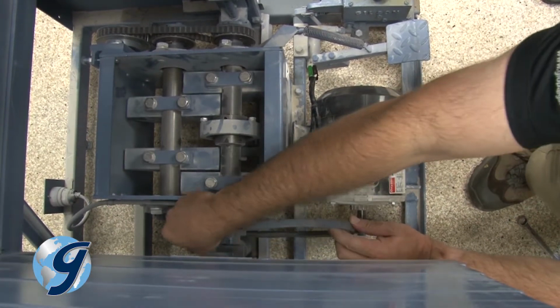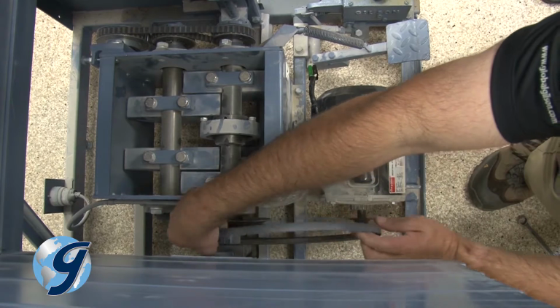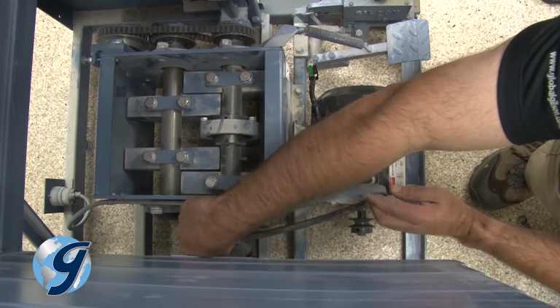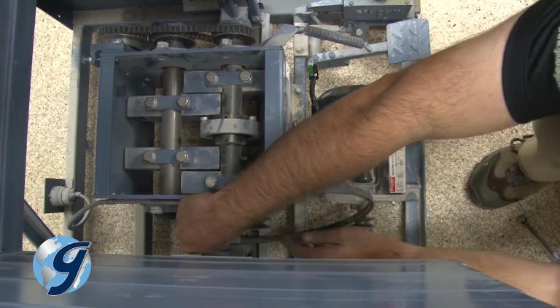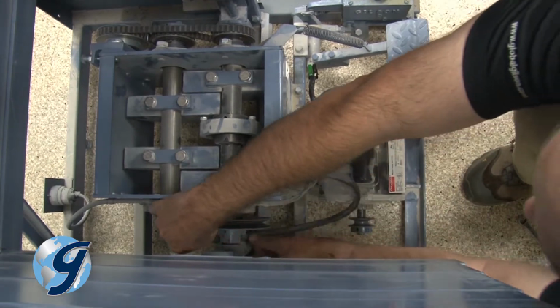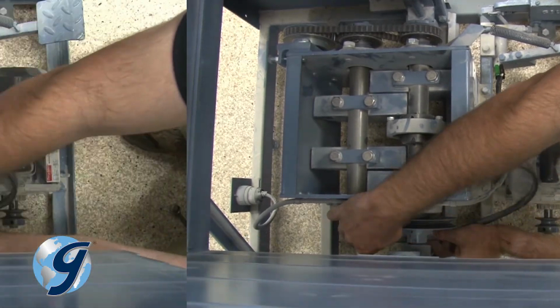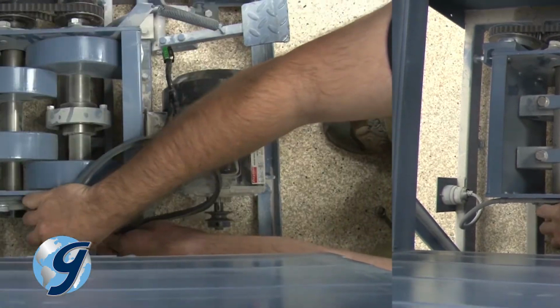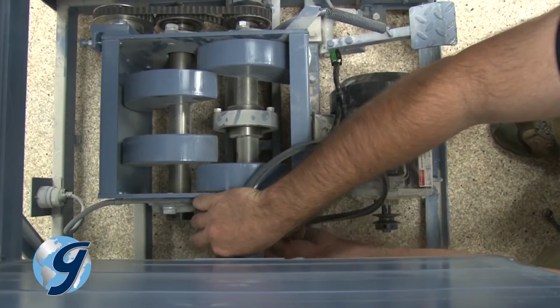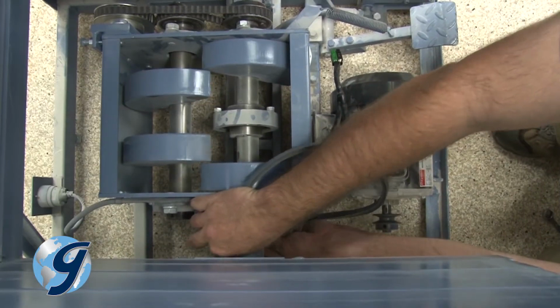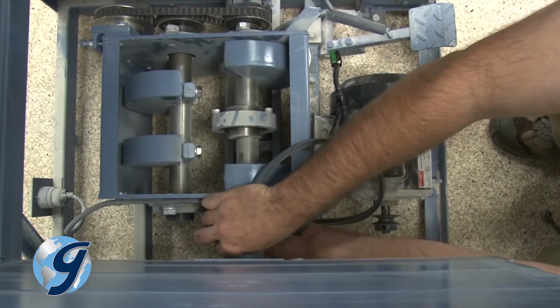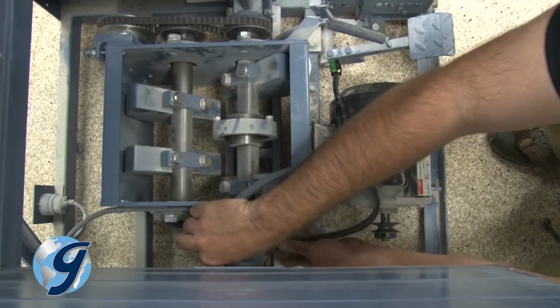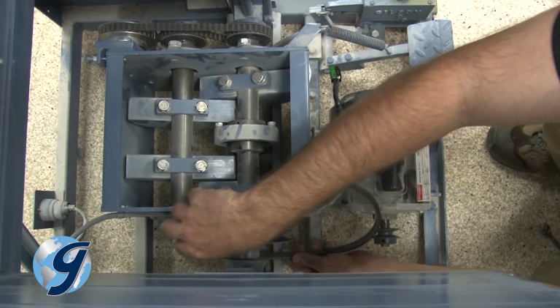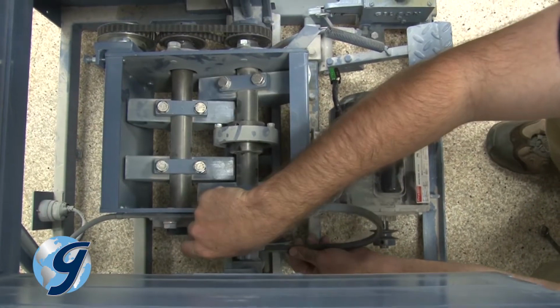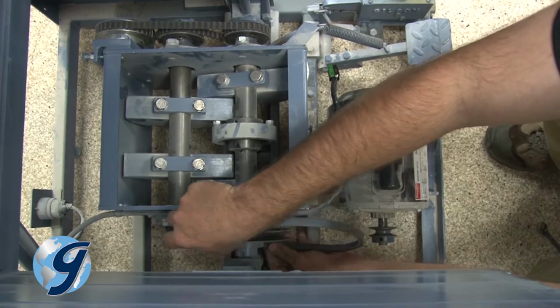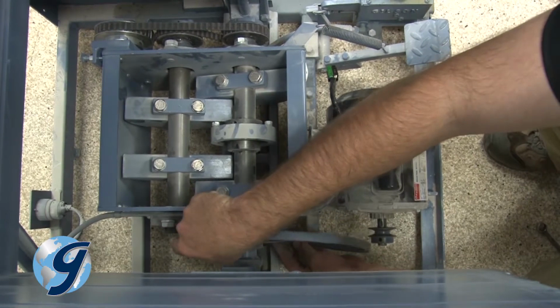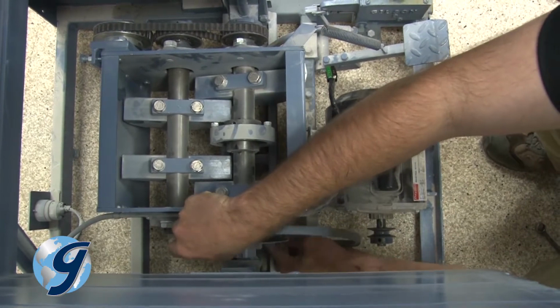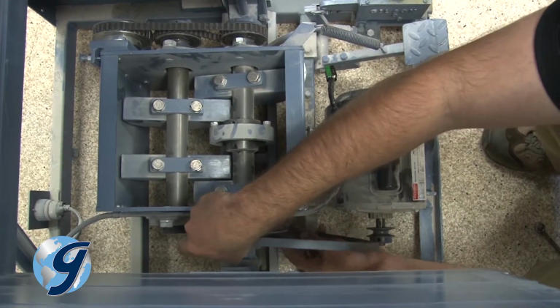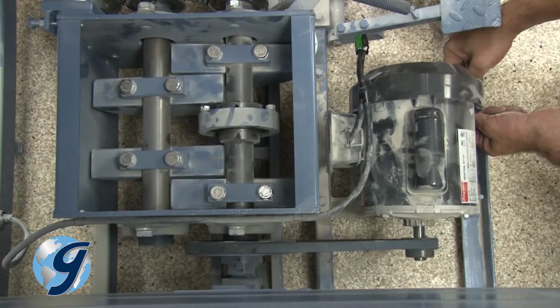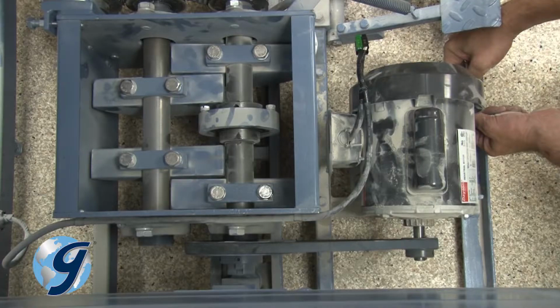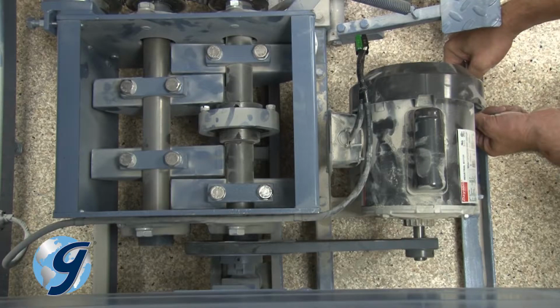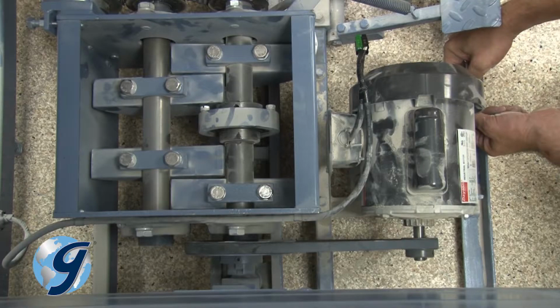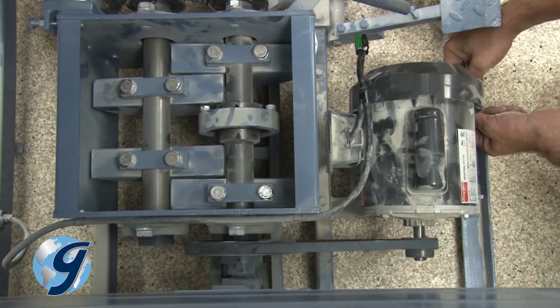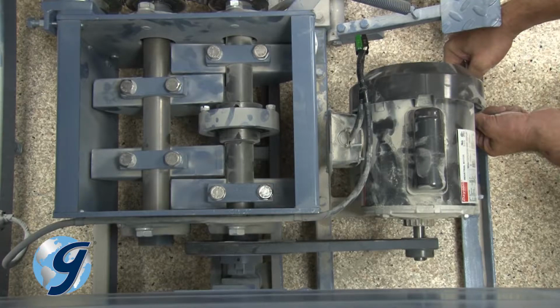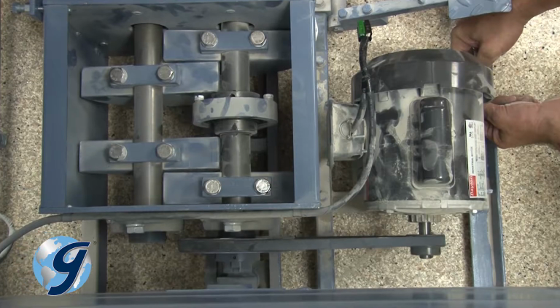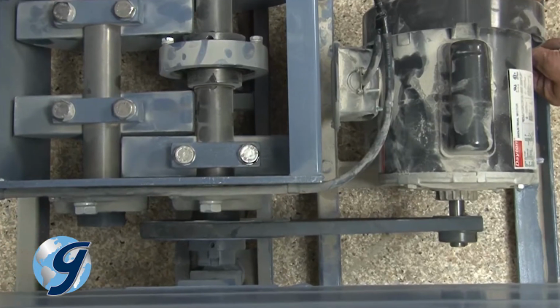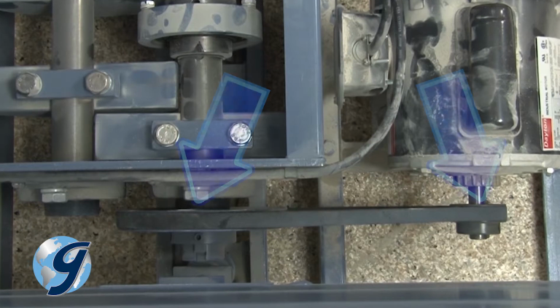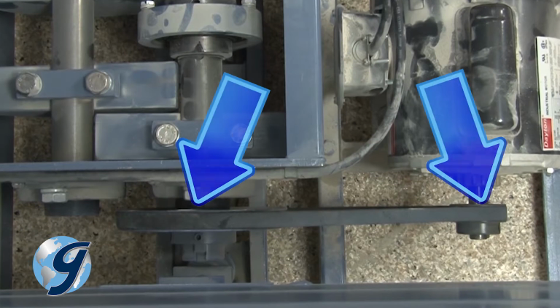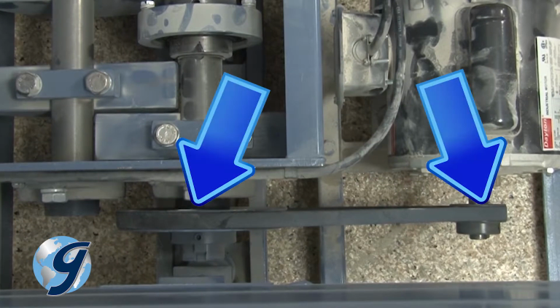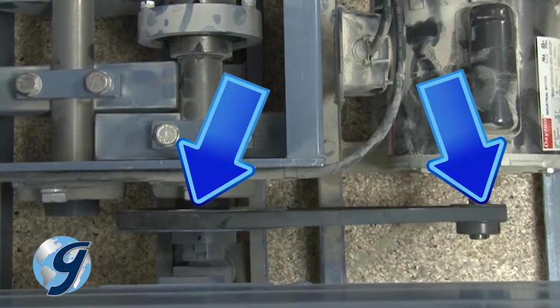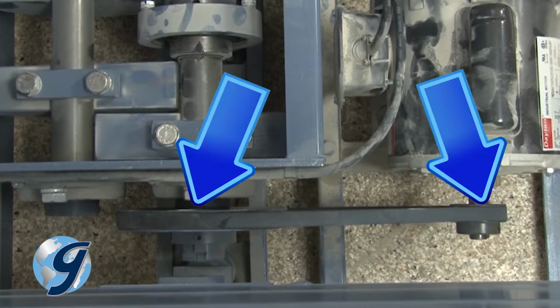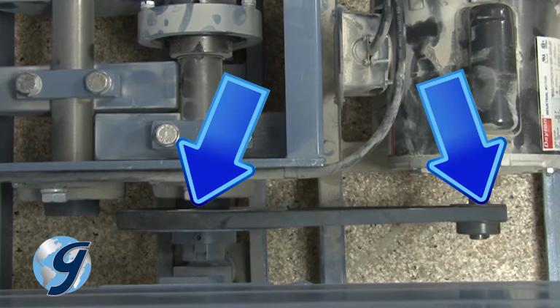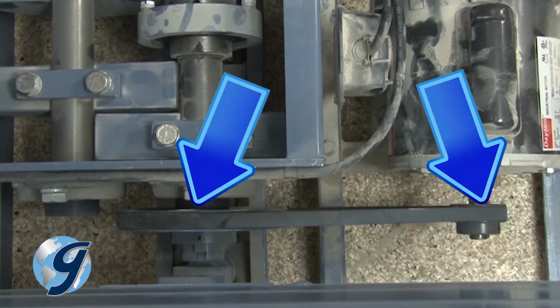Slip the drive belt off the pulleys and replace it with a new drive belt. In order to prevent excessive wear on your new drive belt, be sure that the motor and drive pulleys are lined up with each other.